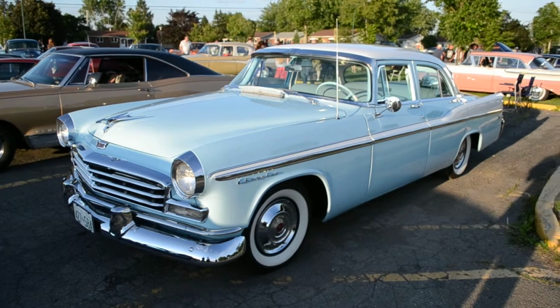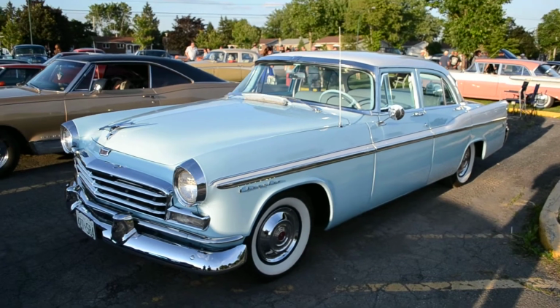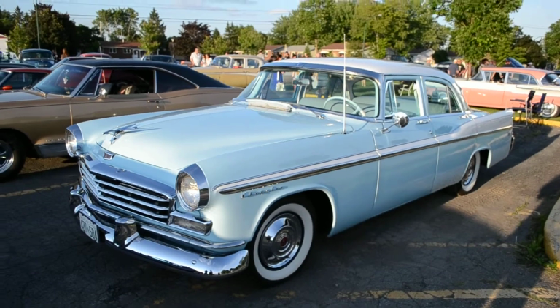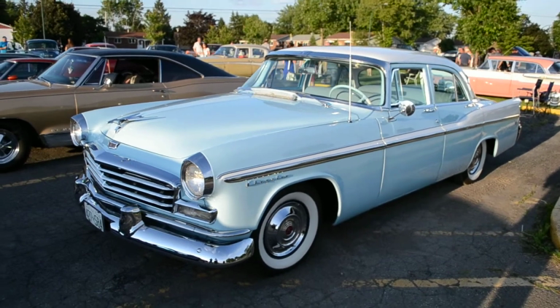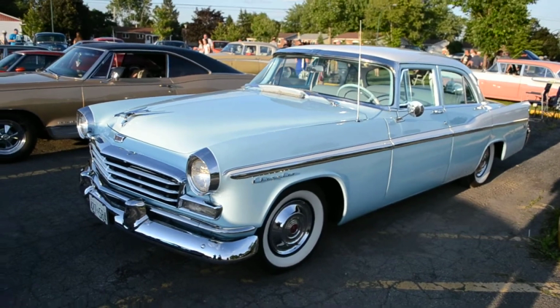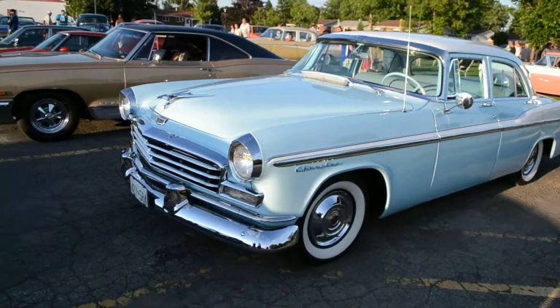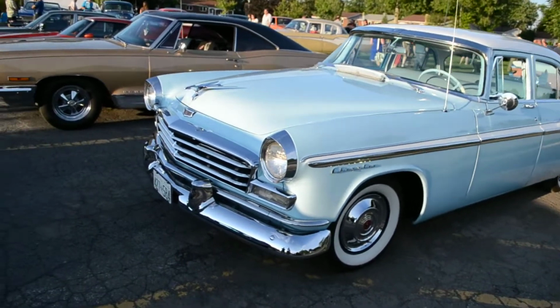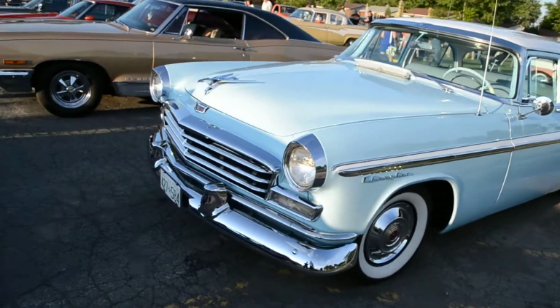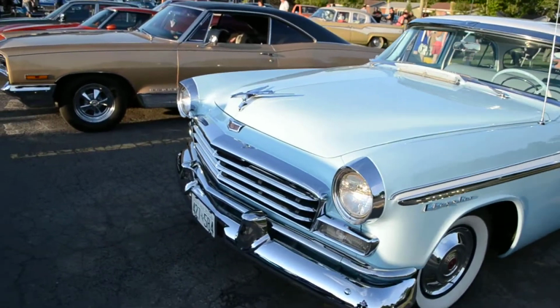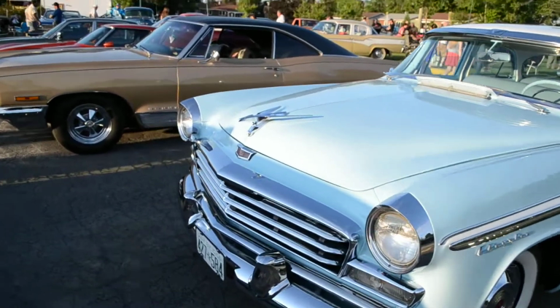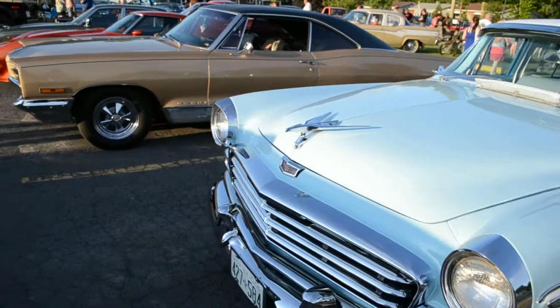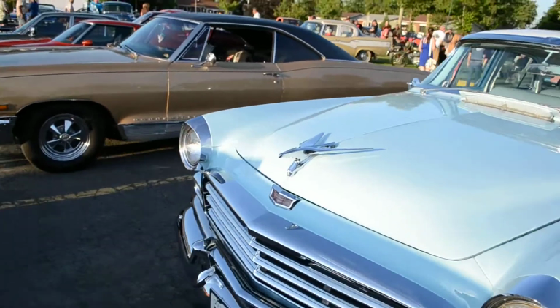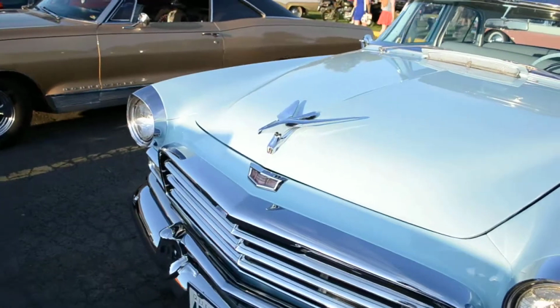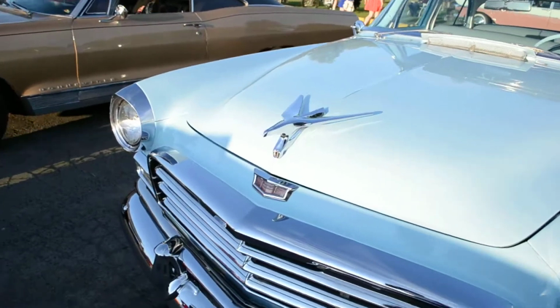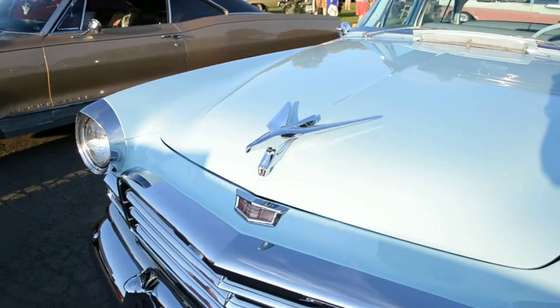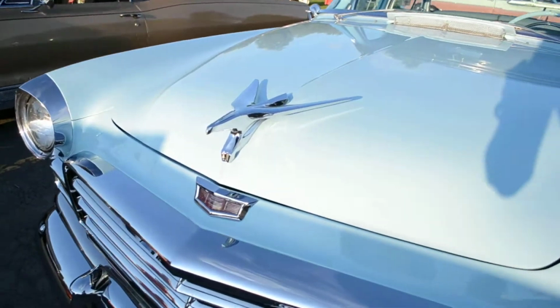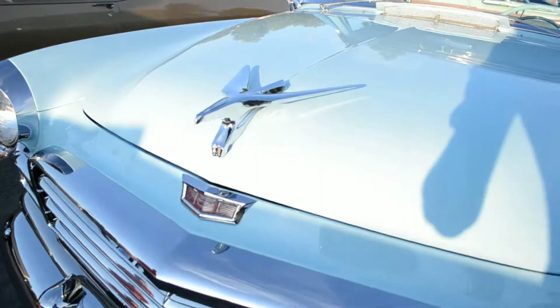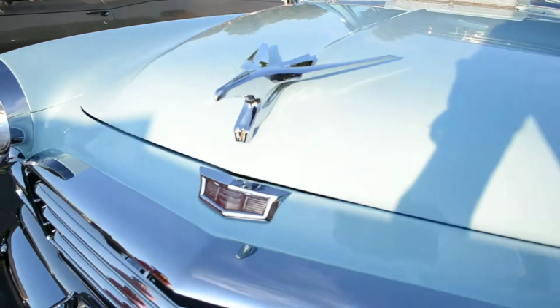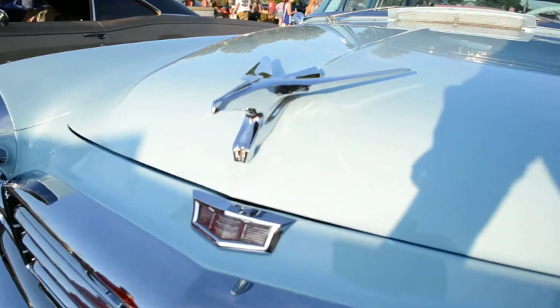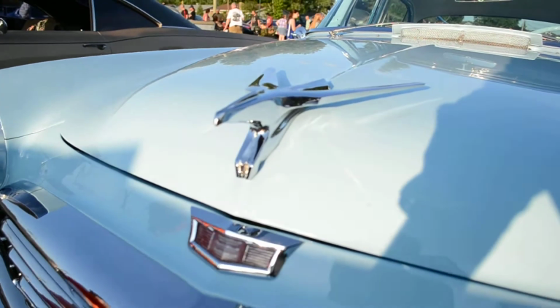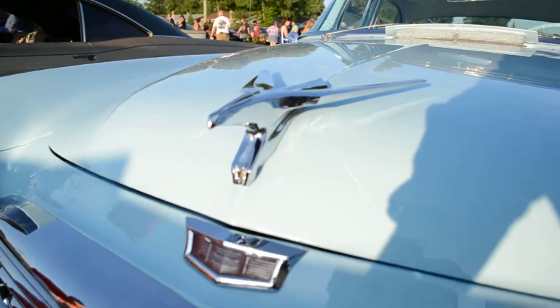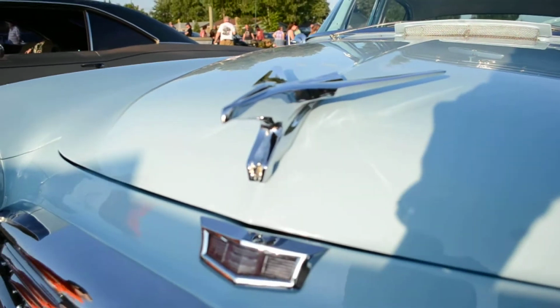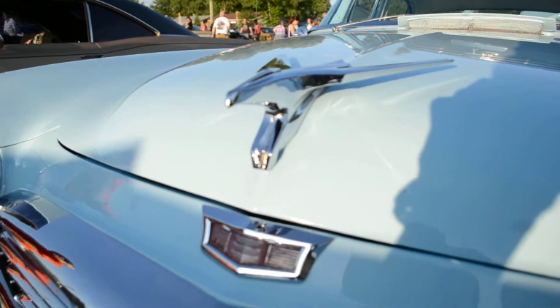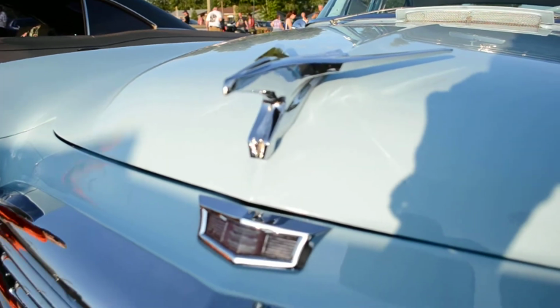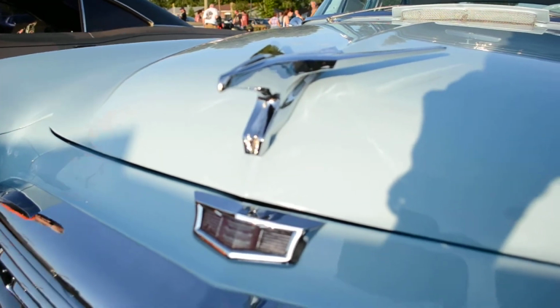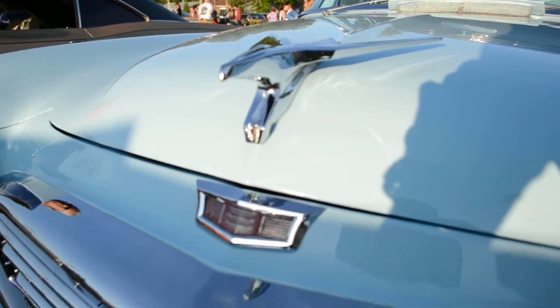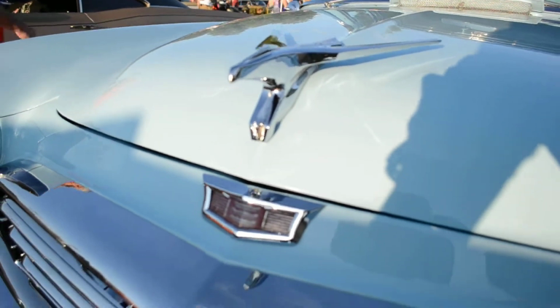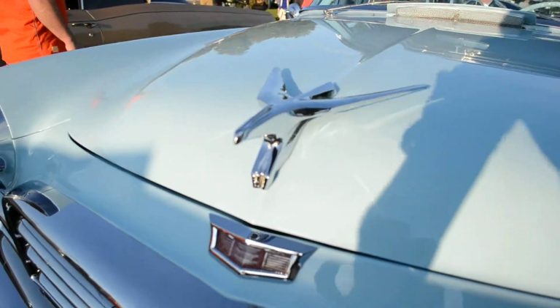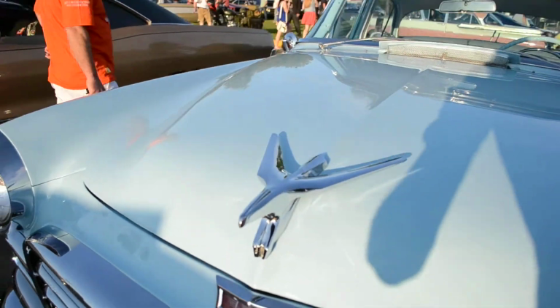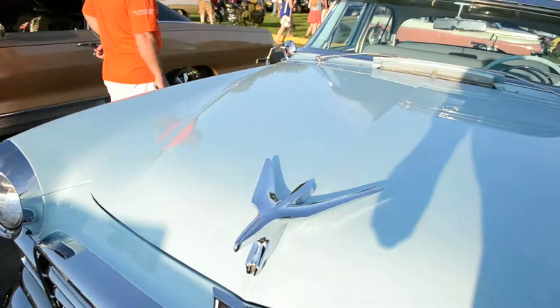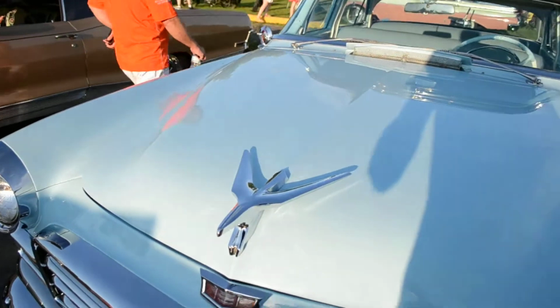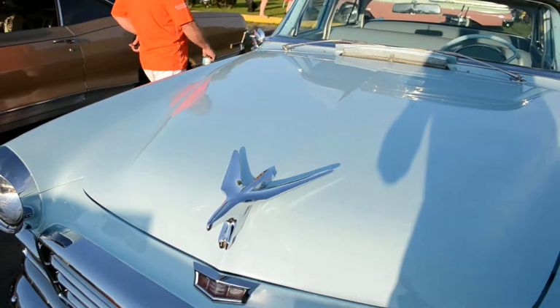There you go guys, we'll do a little close-up here of the old bird. This probably has the 331 Hemi.